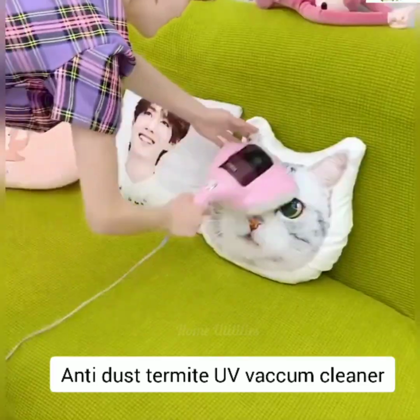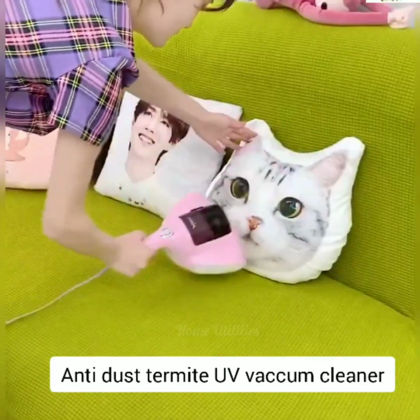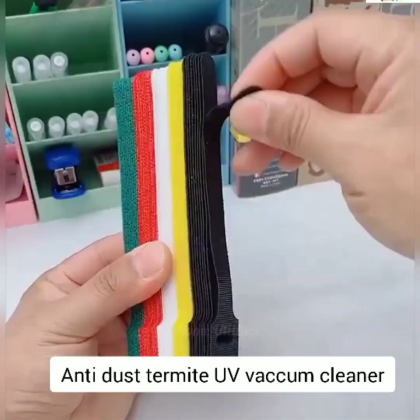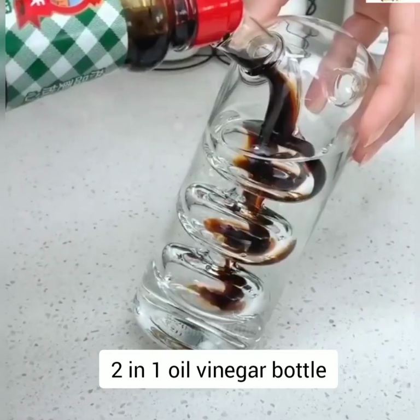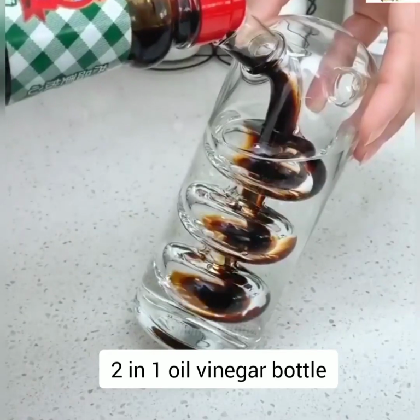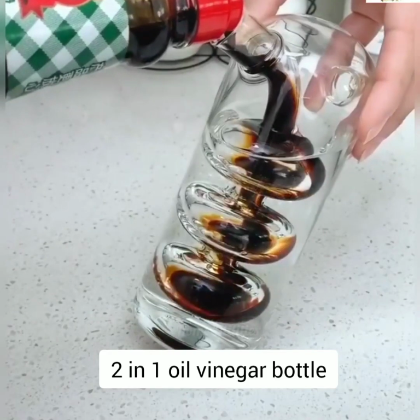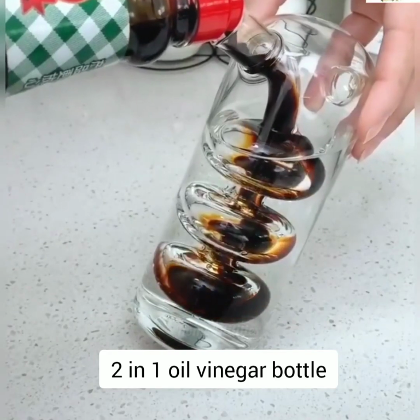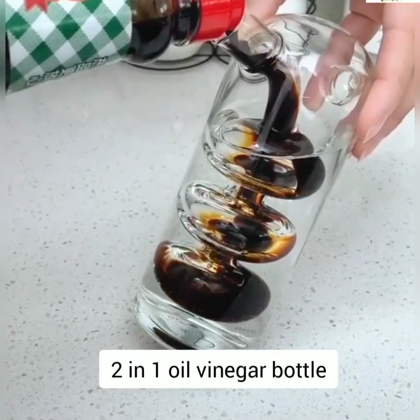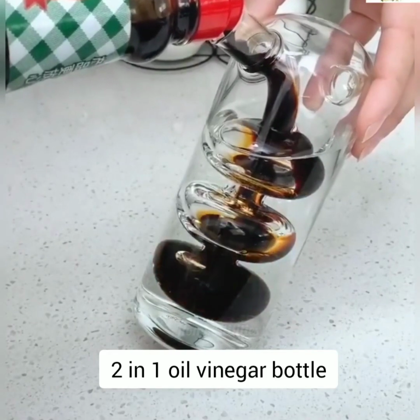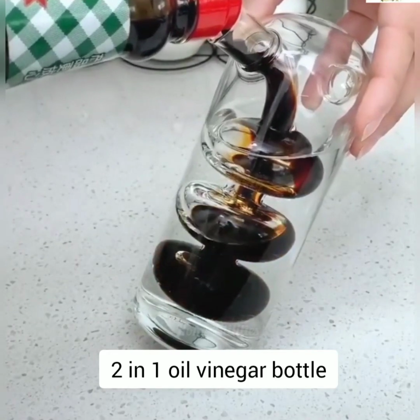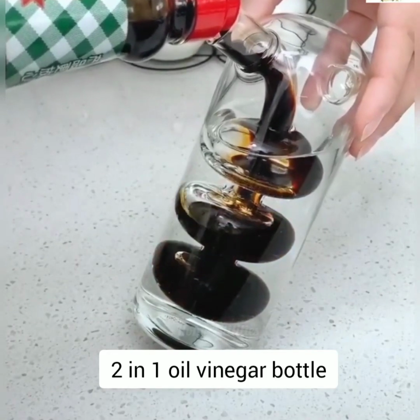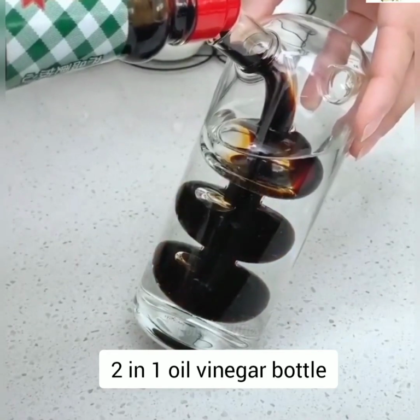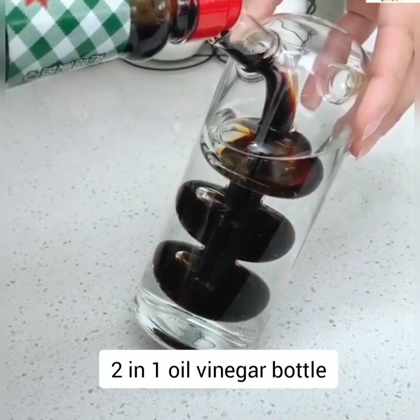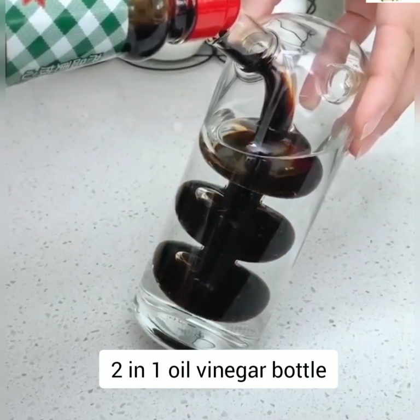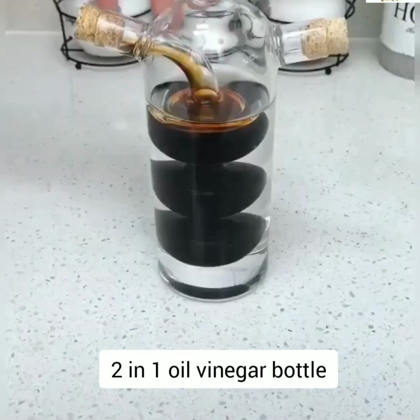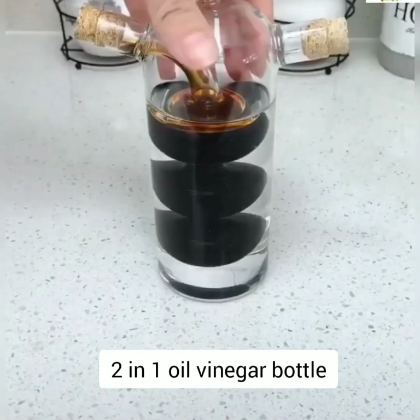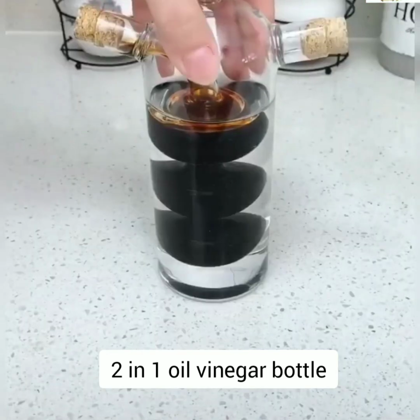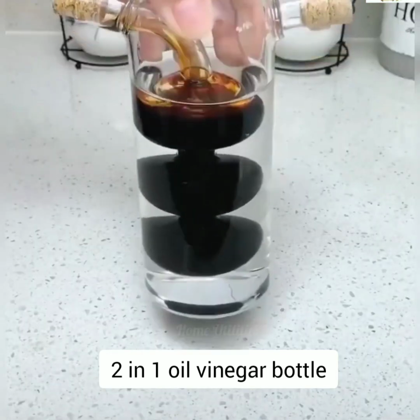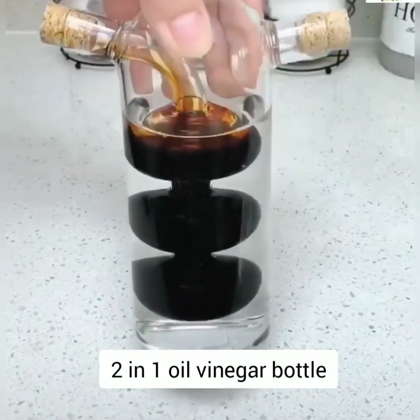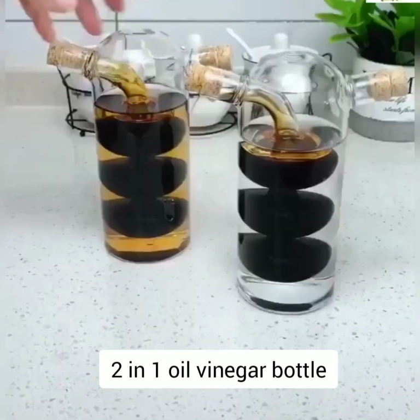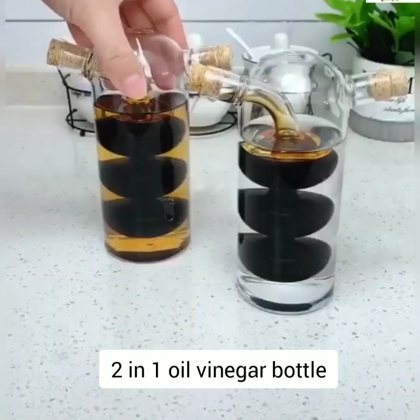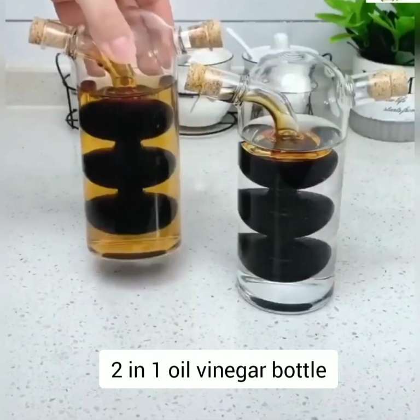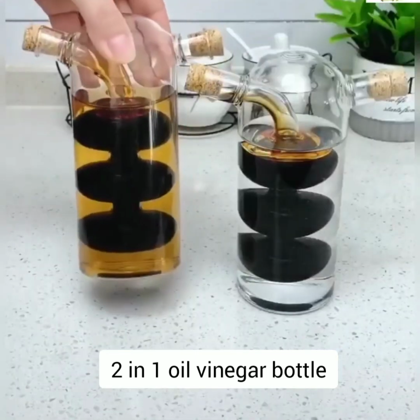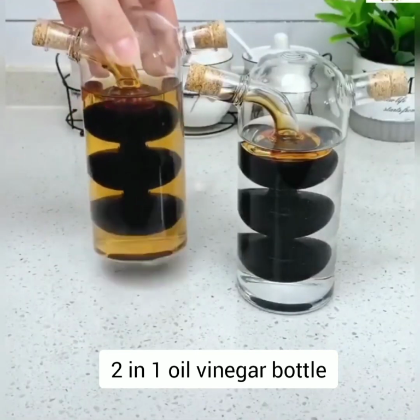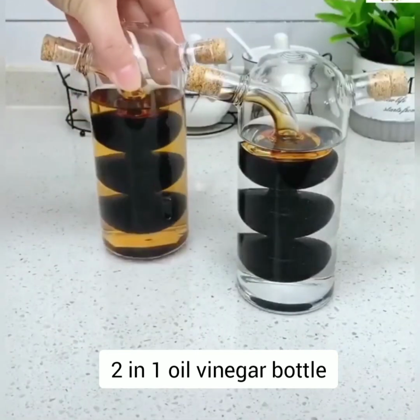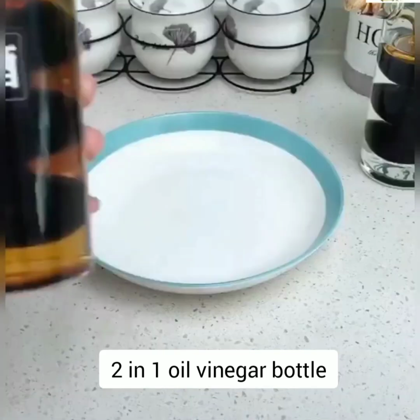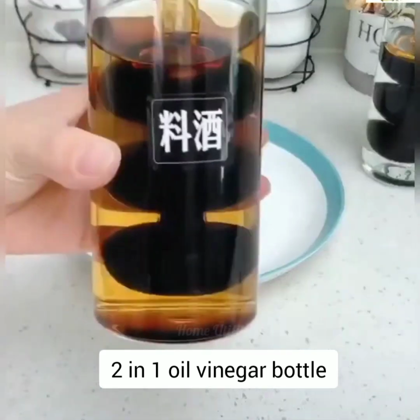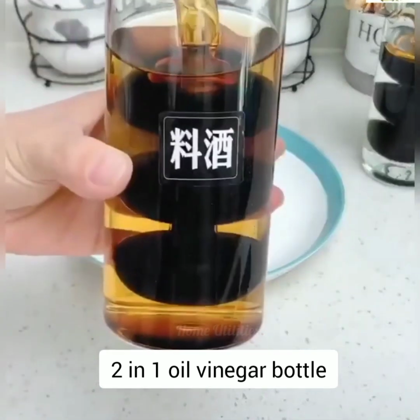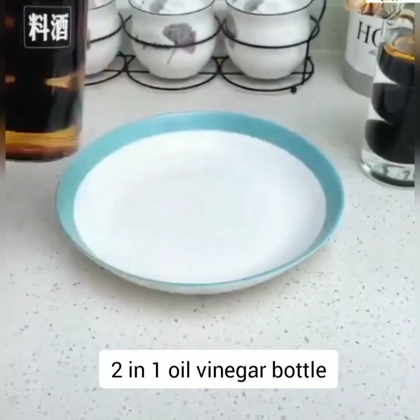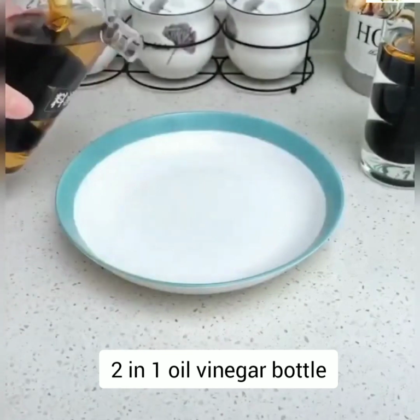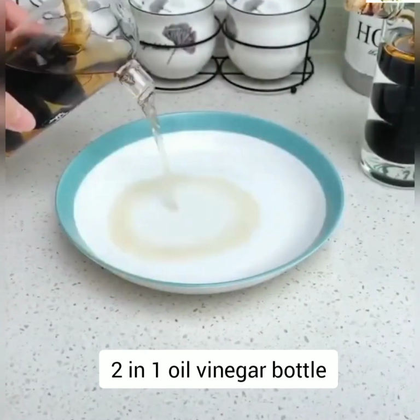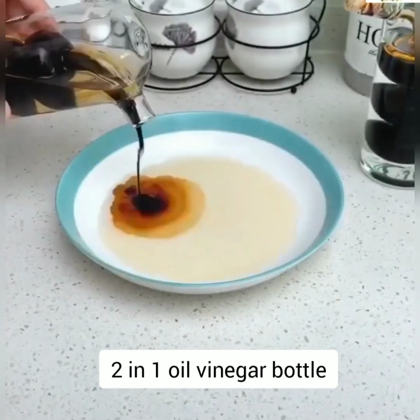2-in-1 oil vinegar bottle. It is a great way of storing your products in a convenient and practical way. Smart look and great for dispensing cooking oils, dressings, and vinegars.